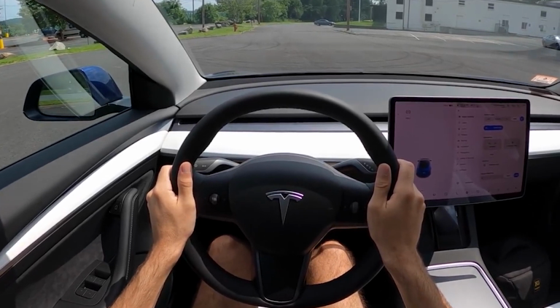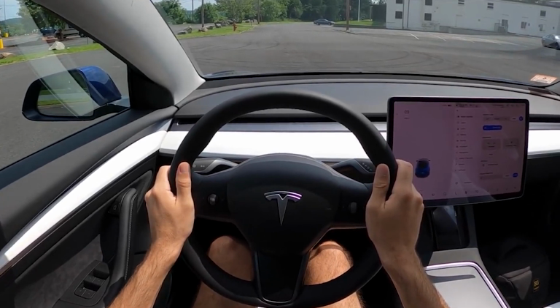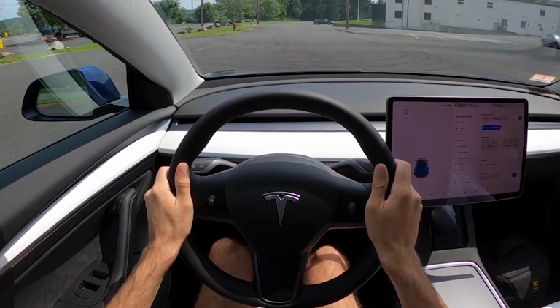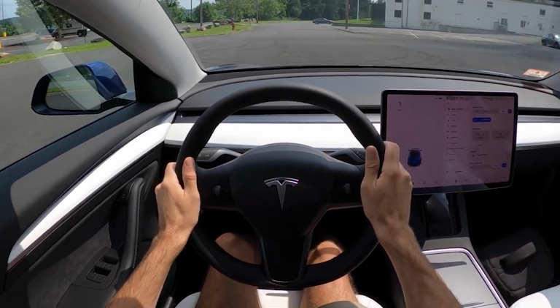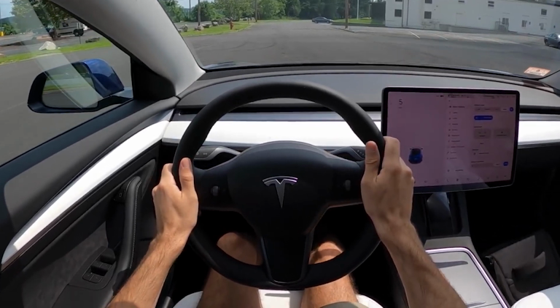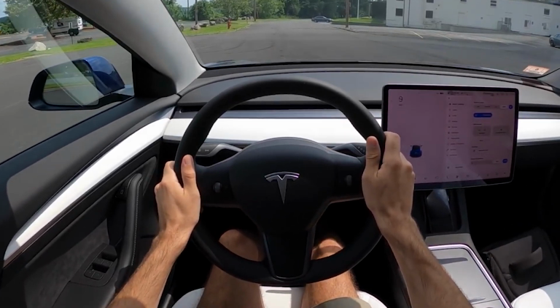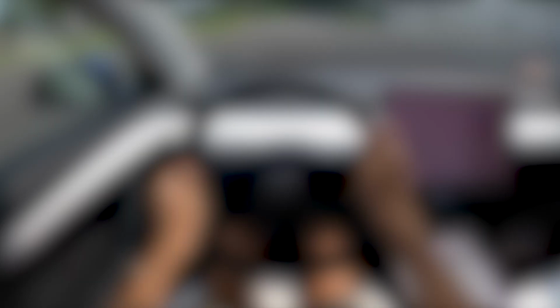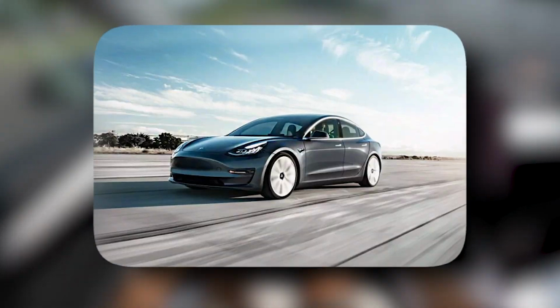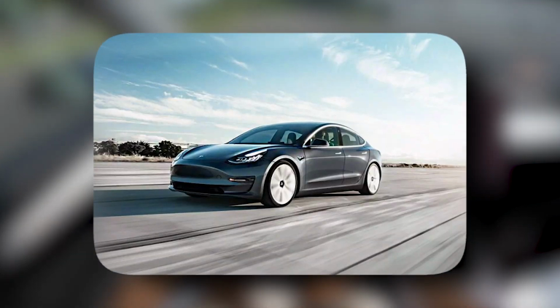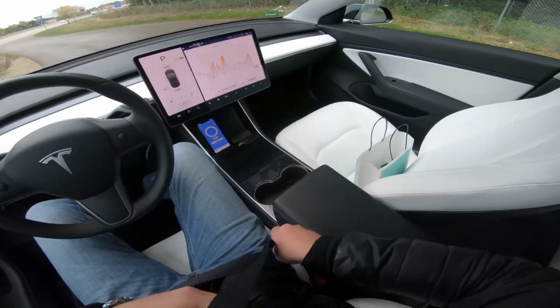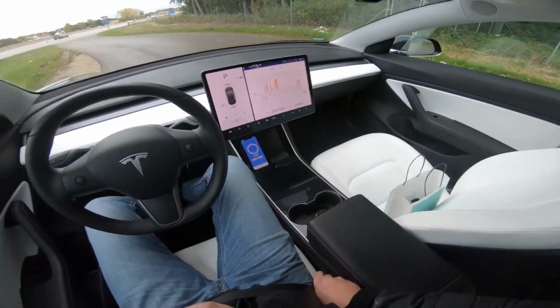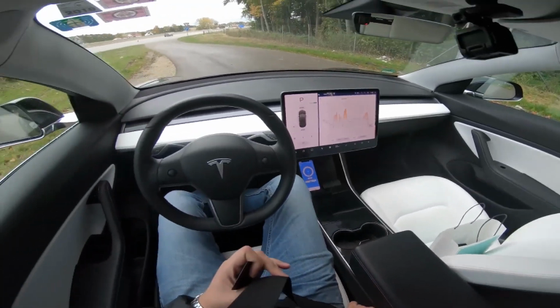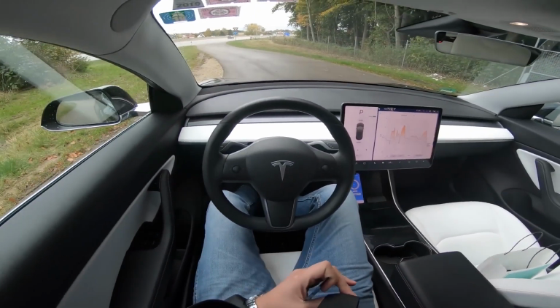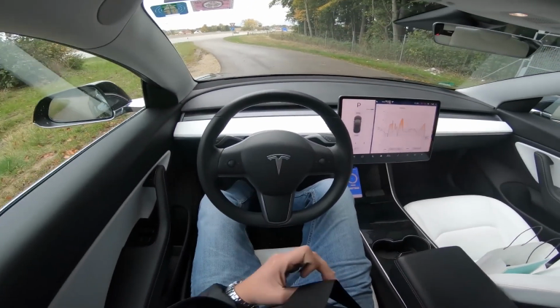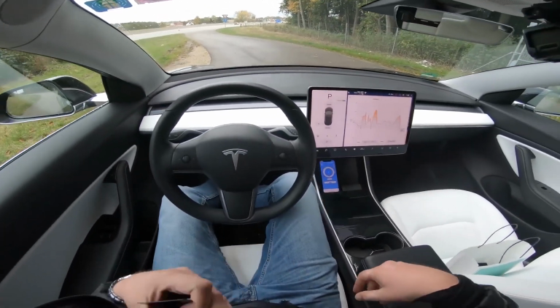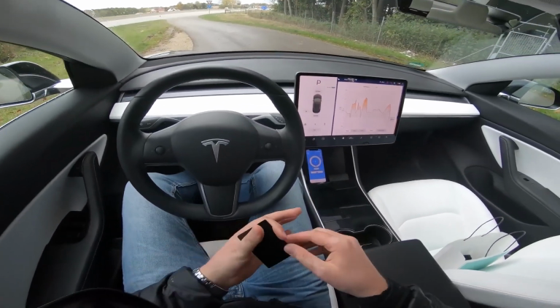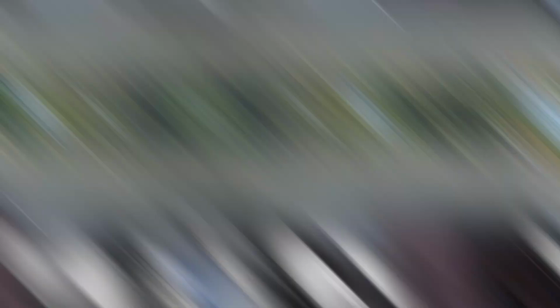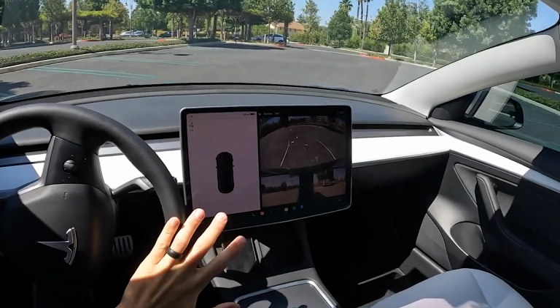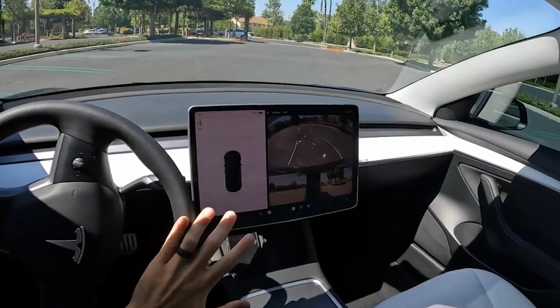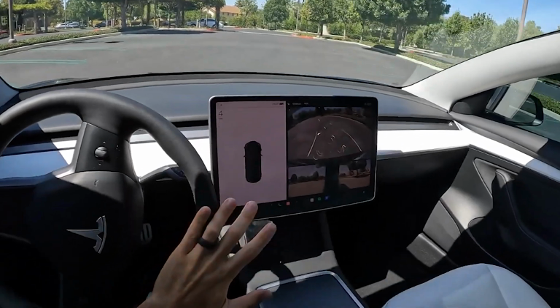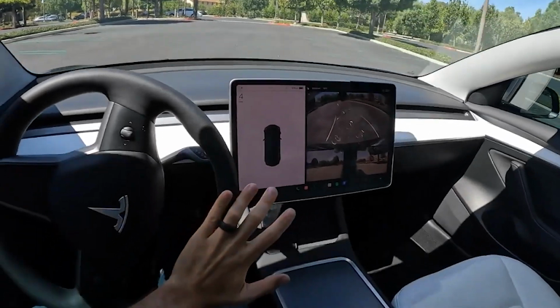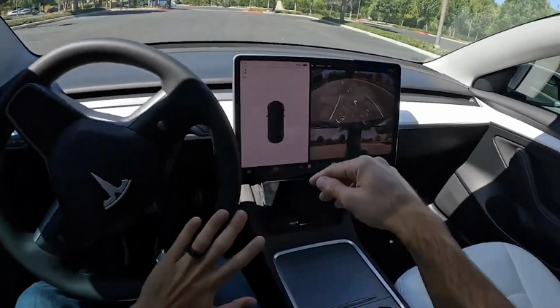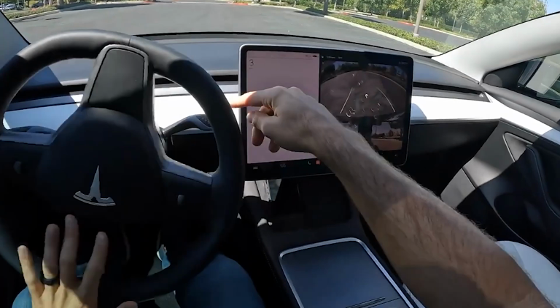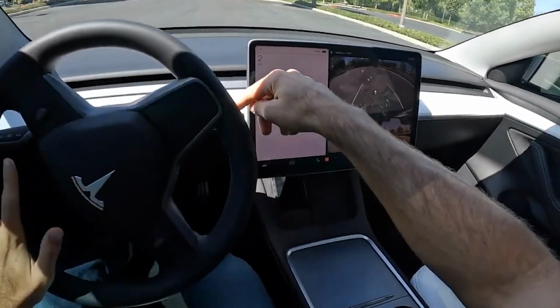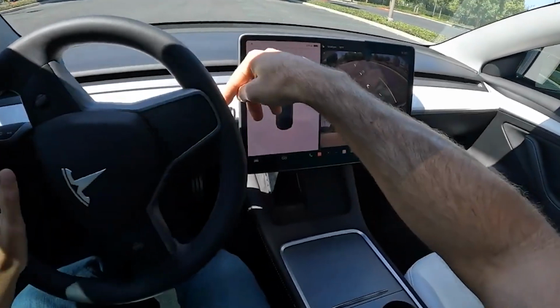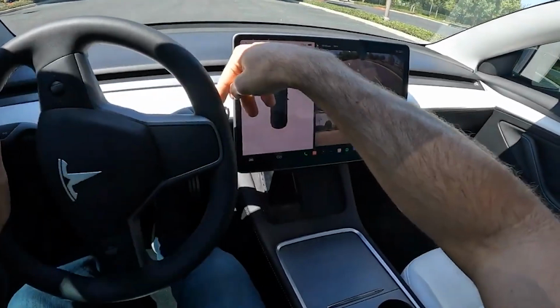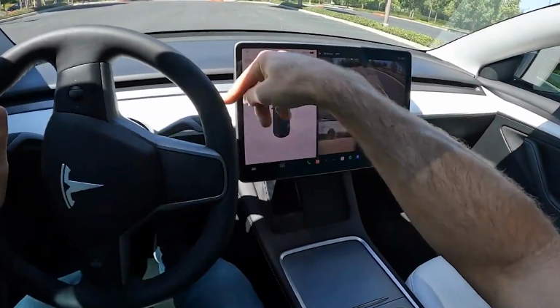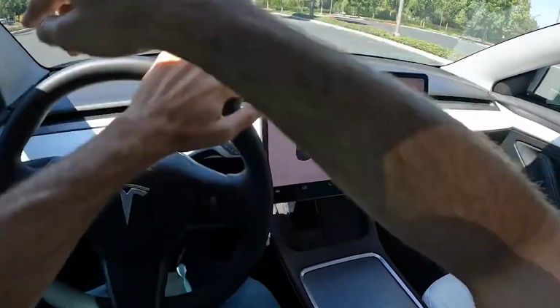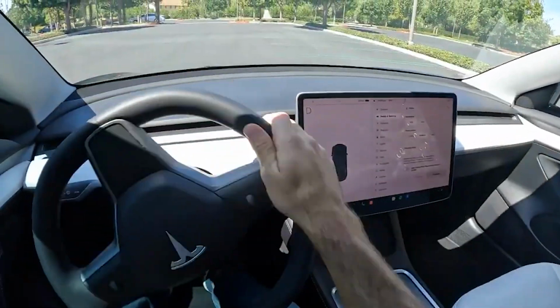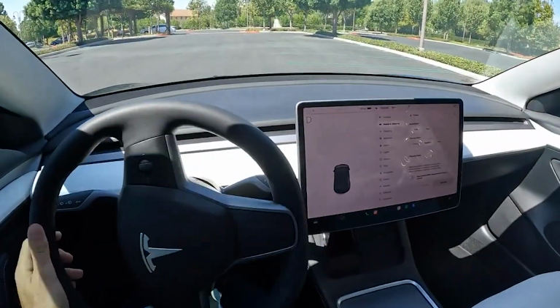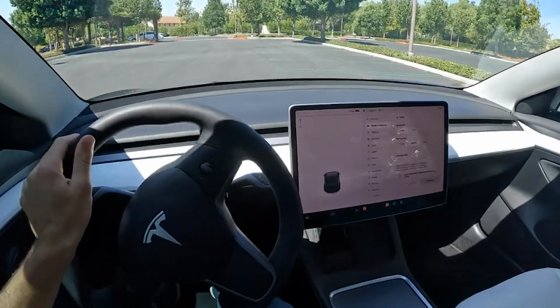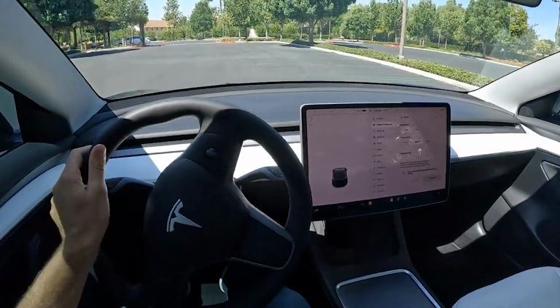Performance is not an issue in any Model 3. The Tesla Model 3 Performance model is quite quick, with a 0 to 60 mph time of 3.1 seconds.